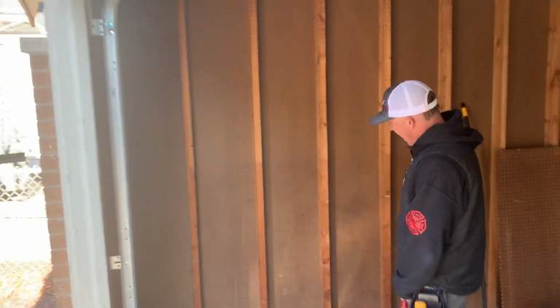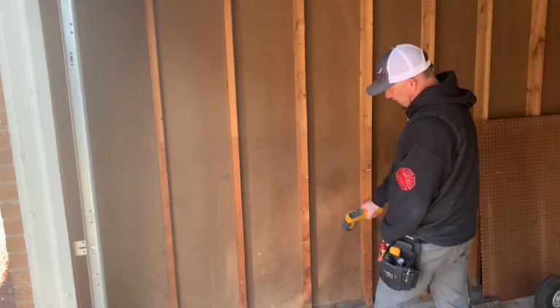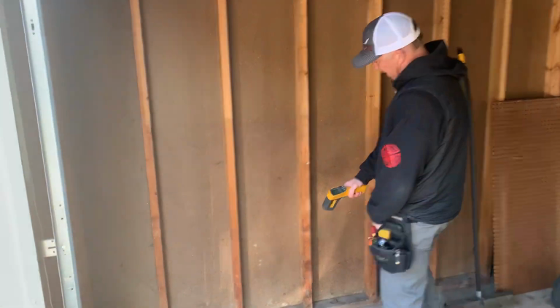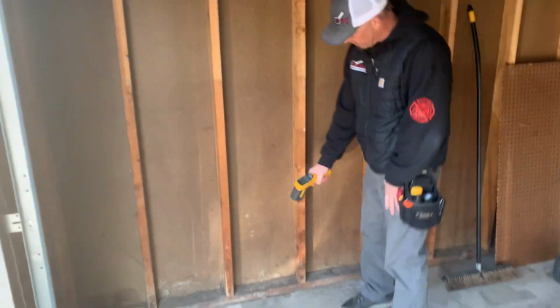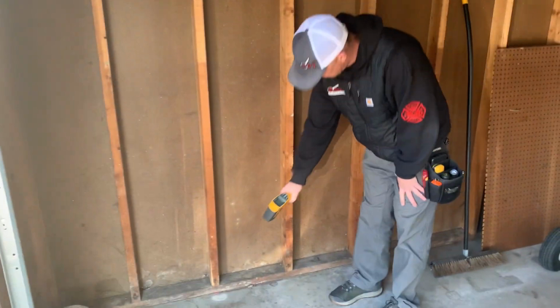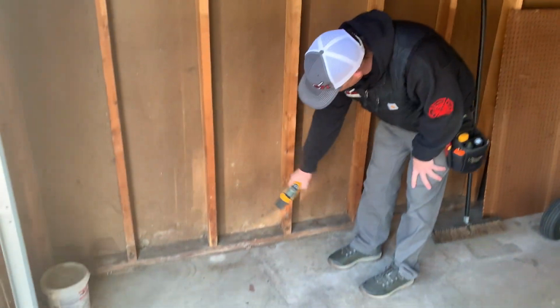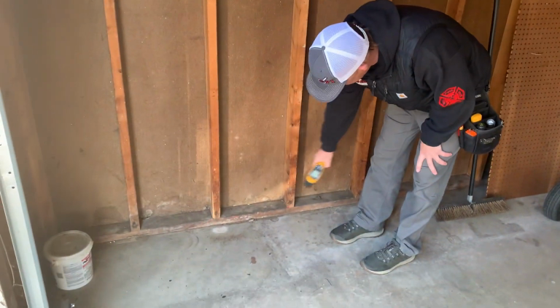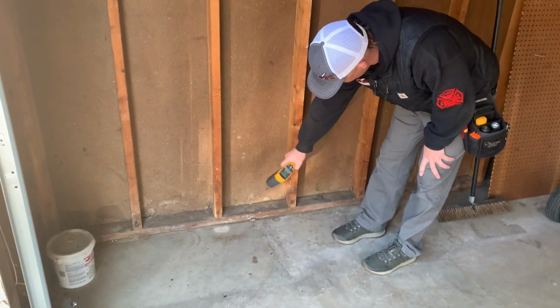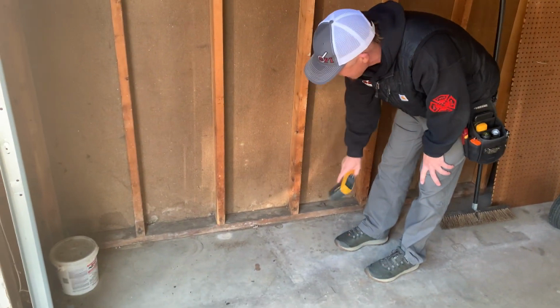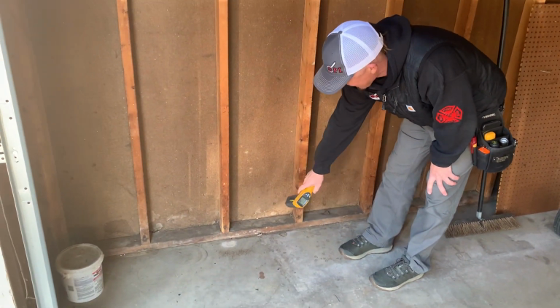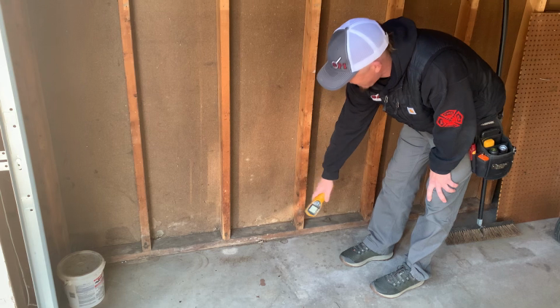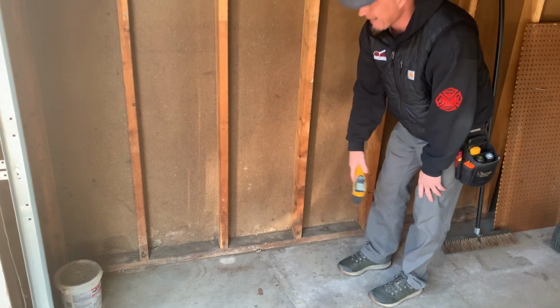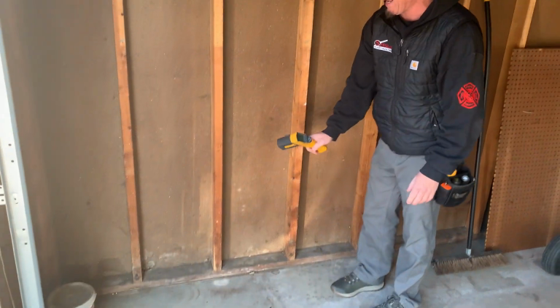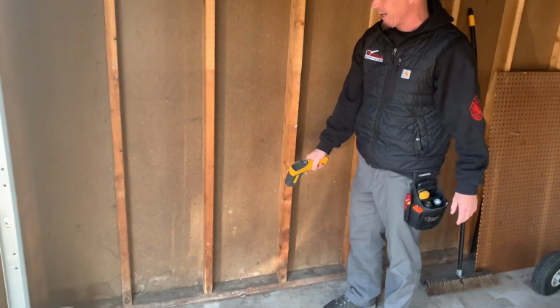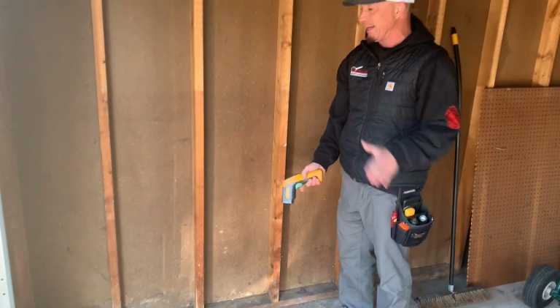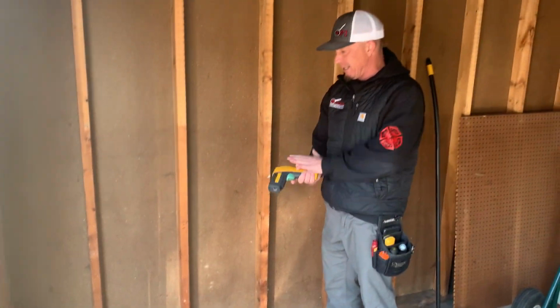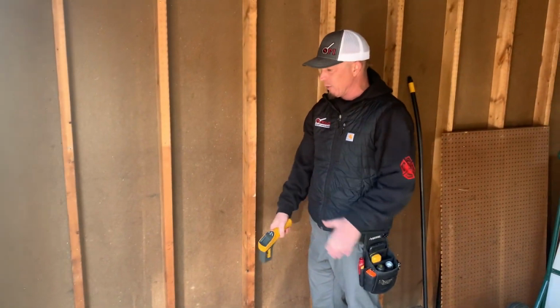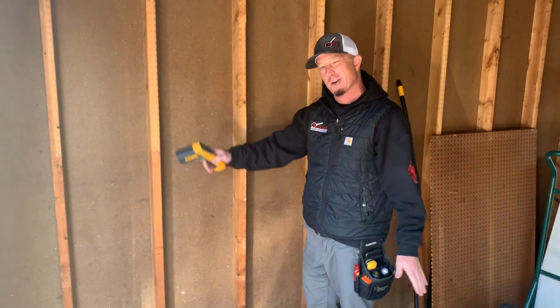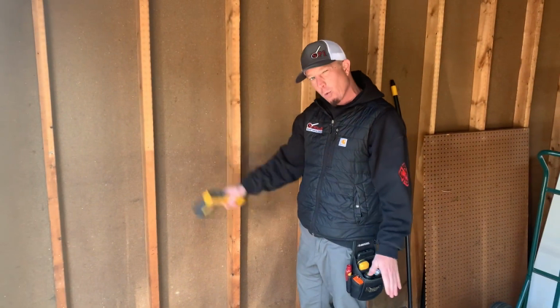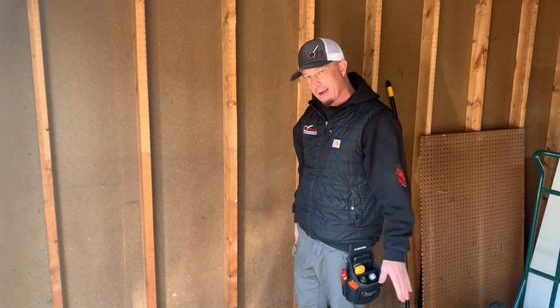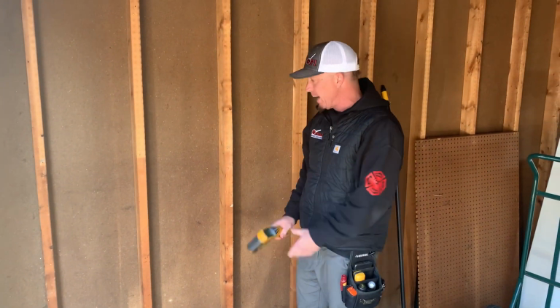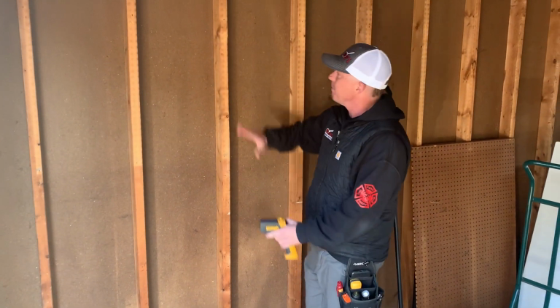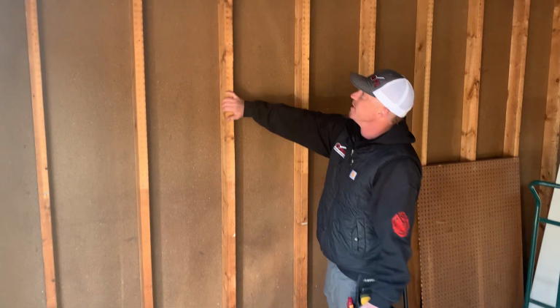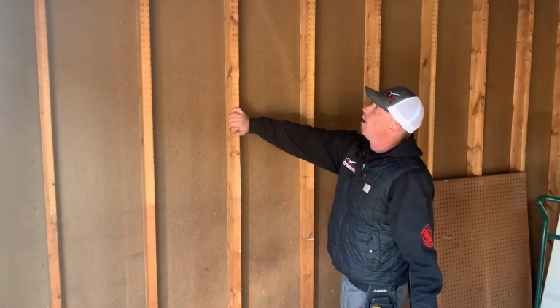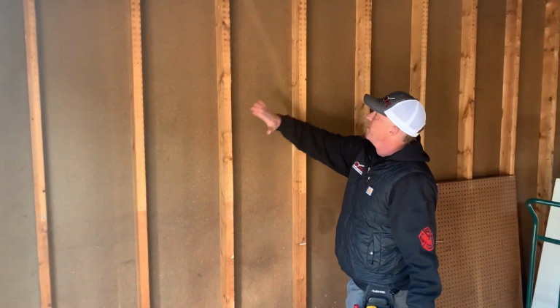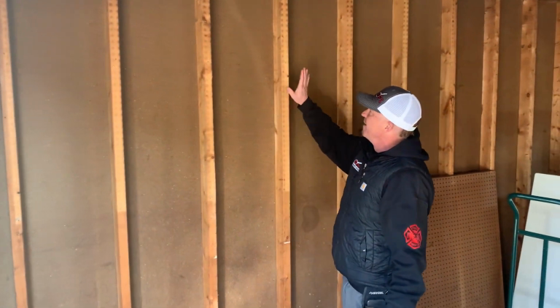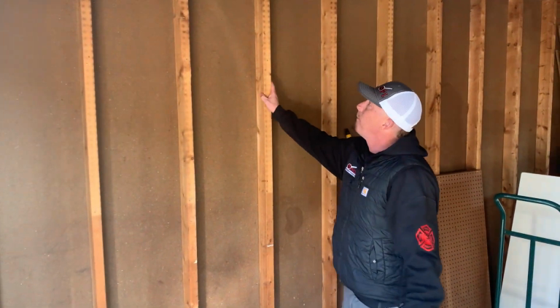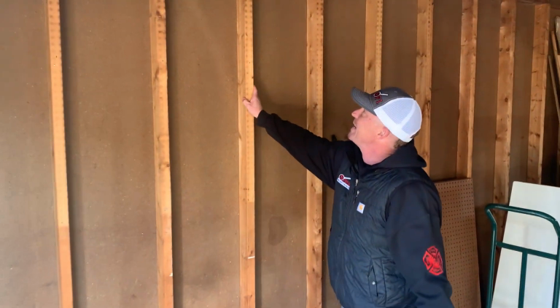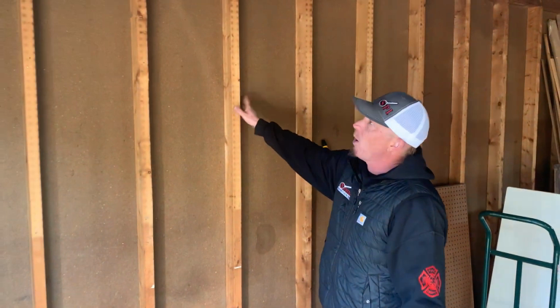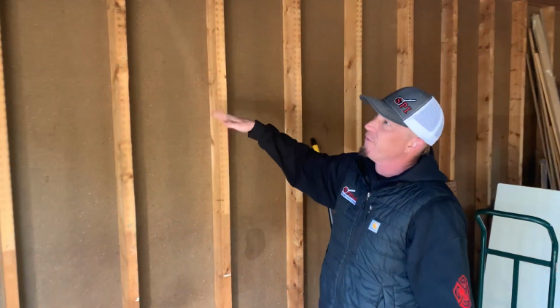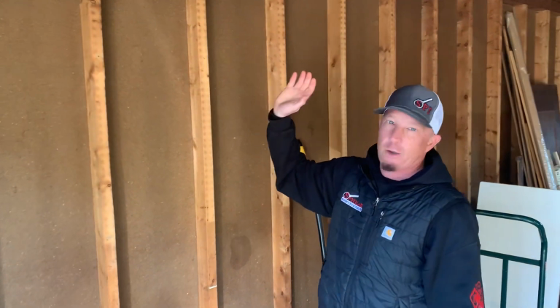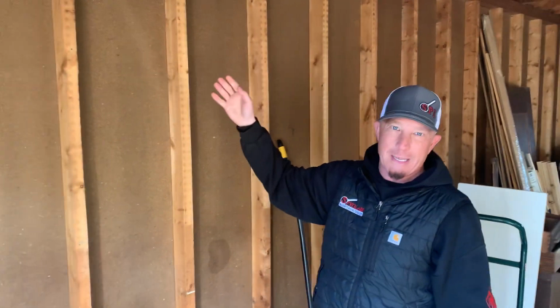I'm going to come to my bottom sill plate — this is the wood right here on a 2x. I am not sitting on a concrete sill, so I want to make sure I have no wood rot going on. On my outside walls, I want to make sure I have no bending, bowing, flexing, or leaning.